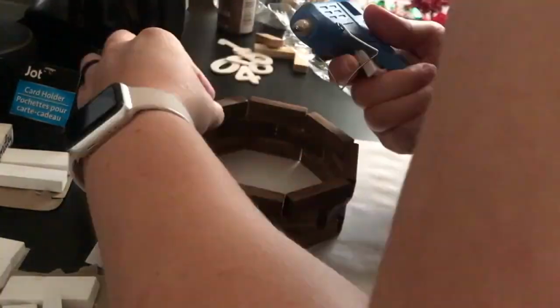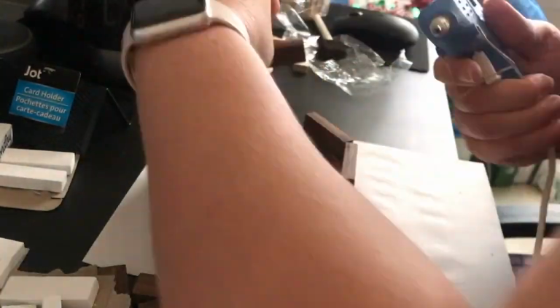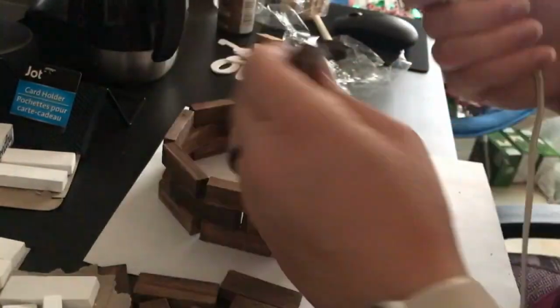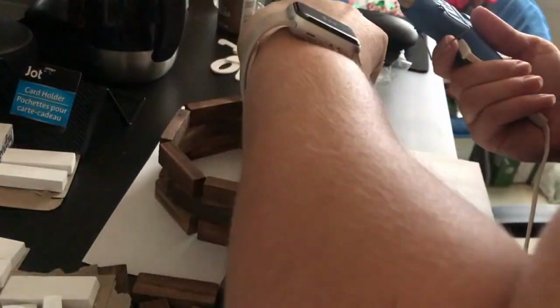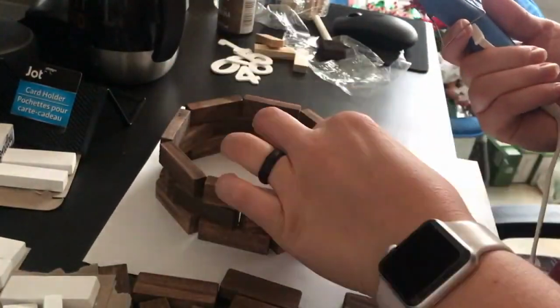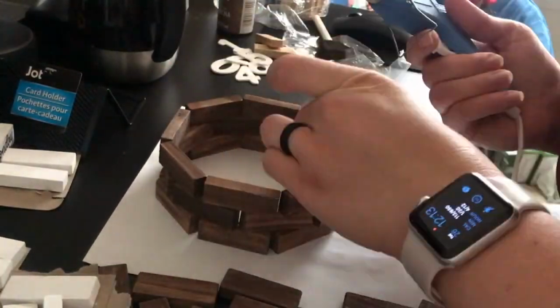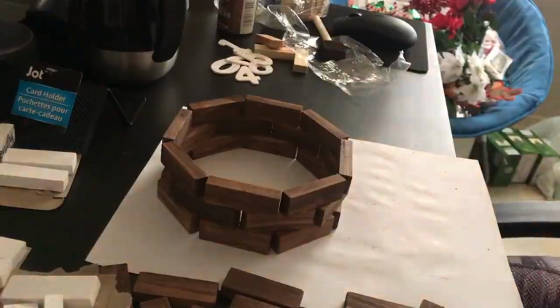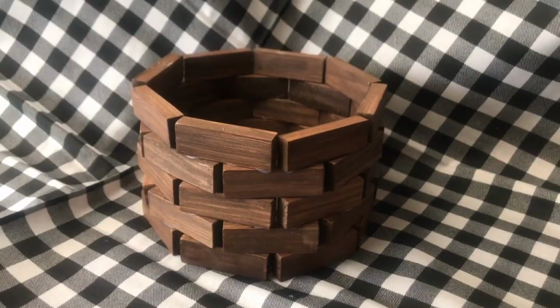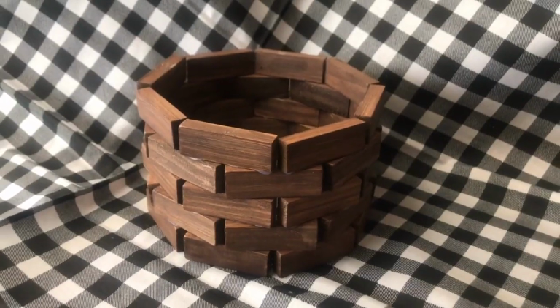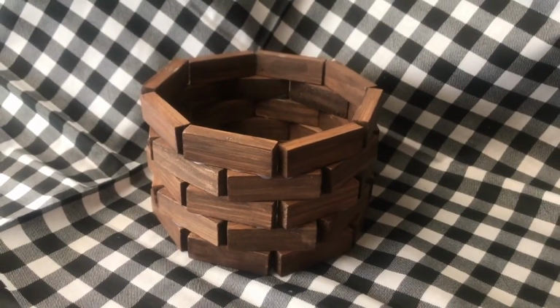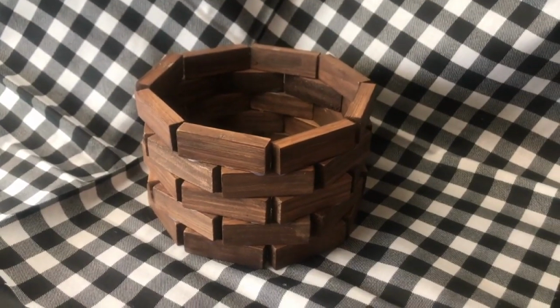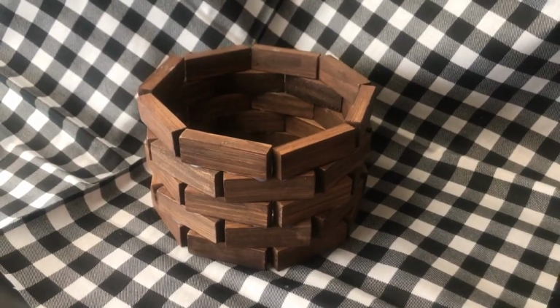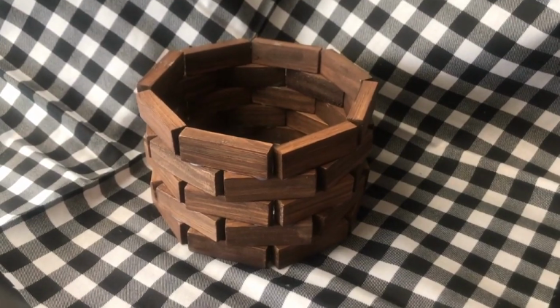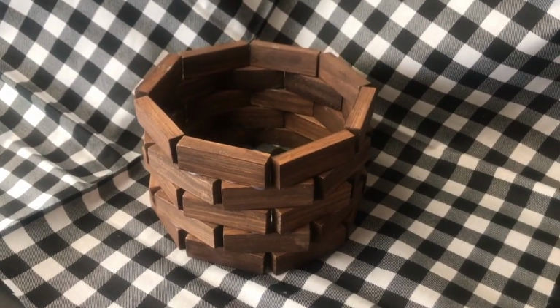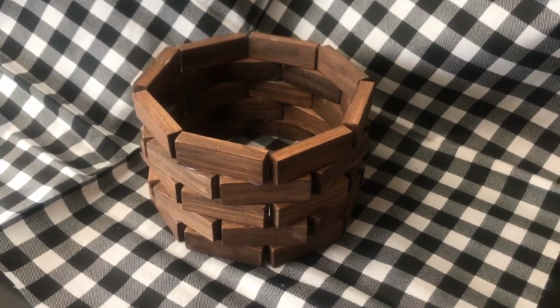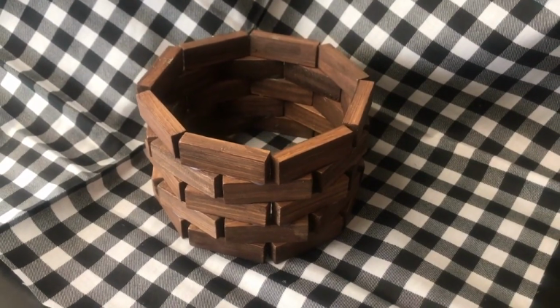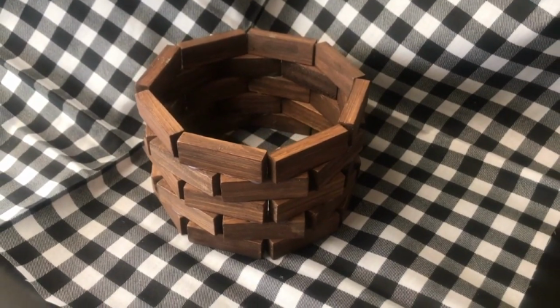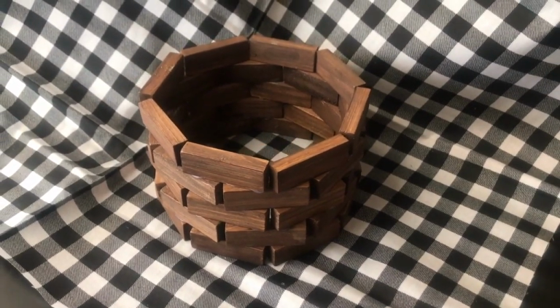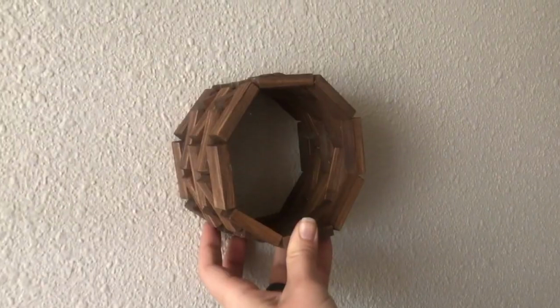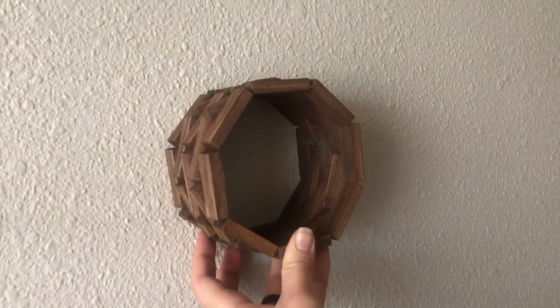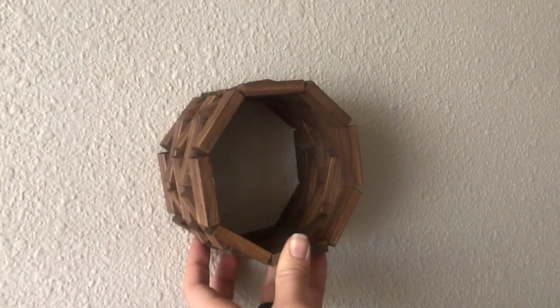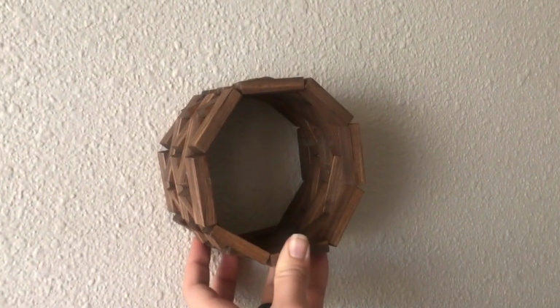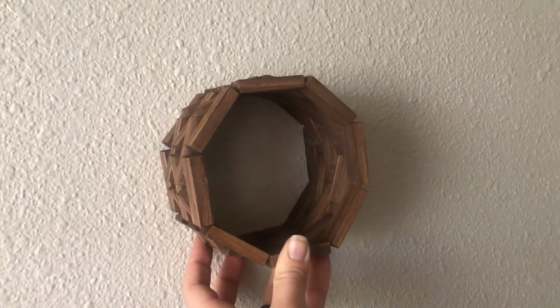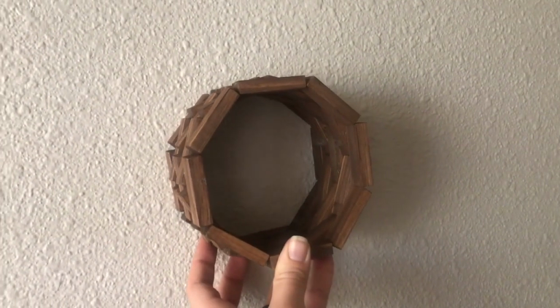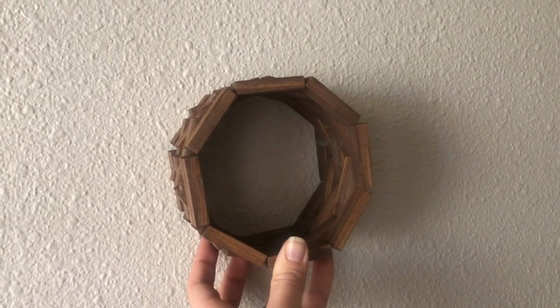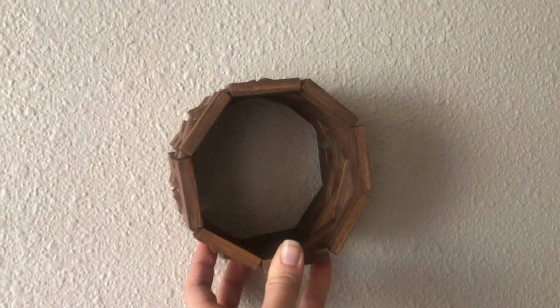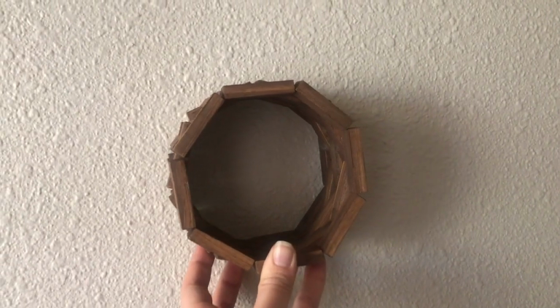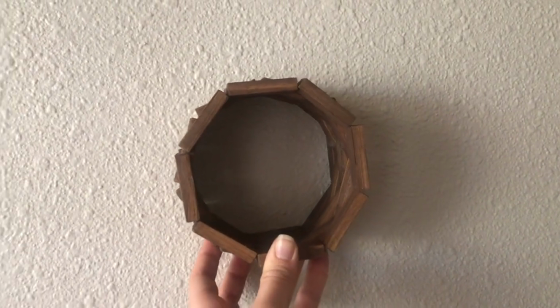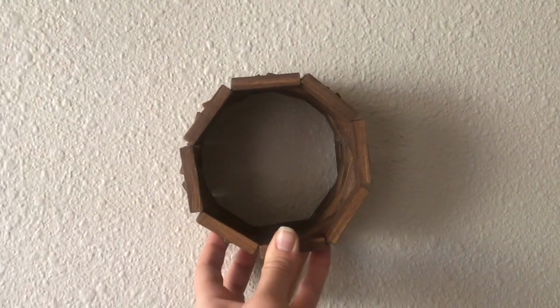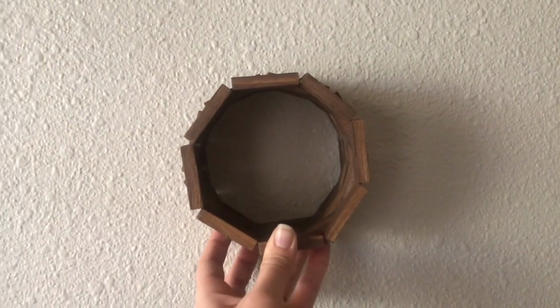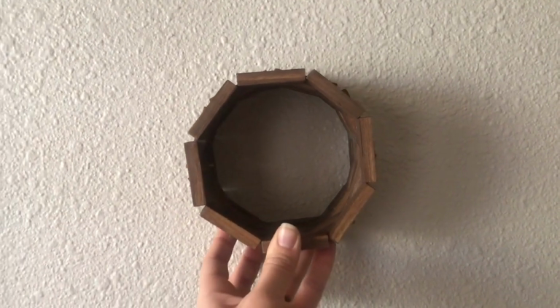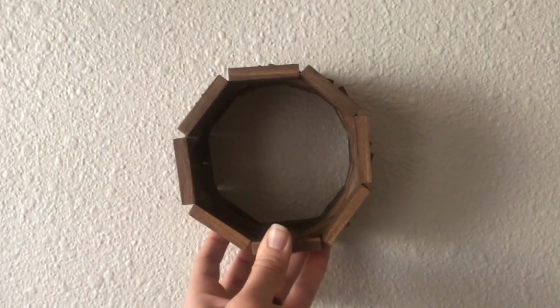The first time that I actually made this I used it as a pot cover for the little mini Christmas trees that they sold at the Dollar Tree. But I also figured that this would make a really cute shelf and that's how I got this other idea.